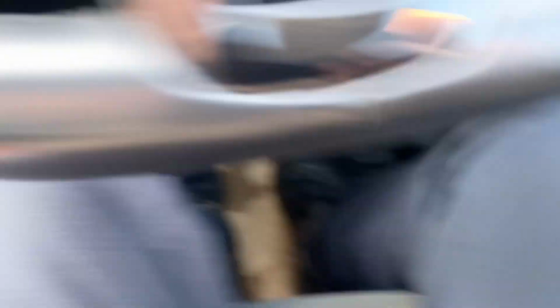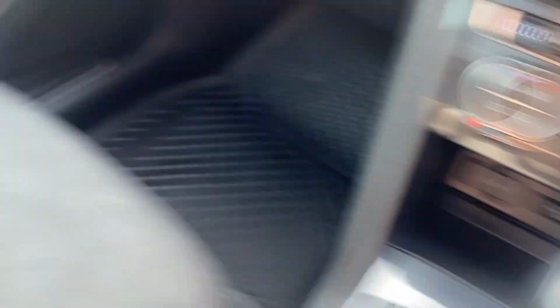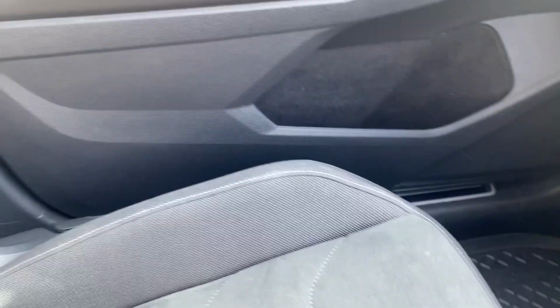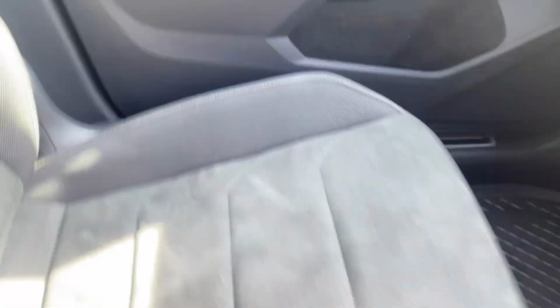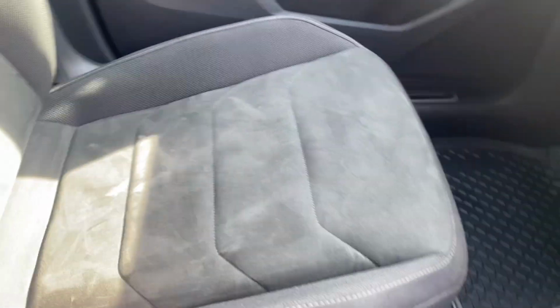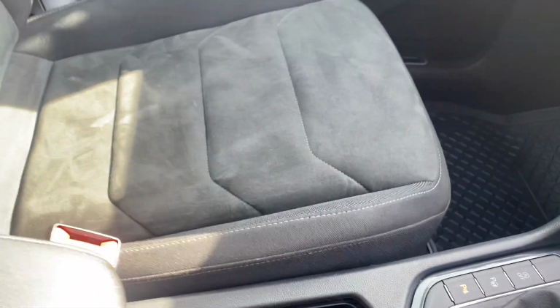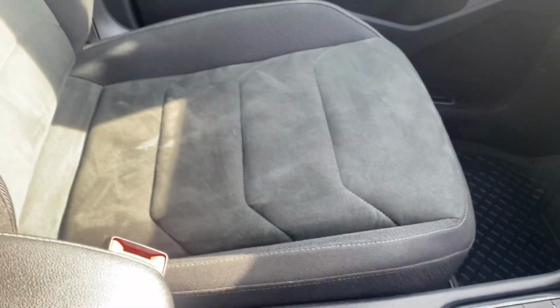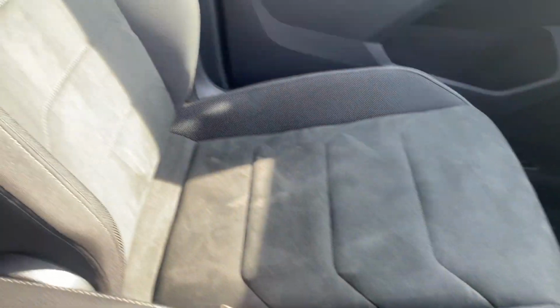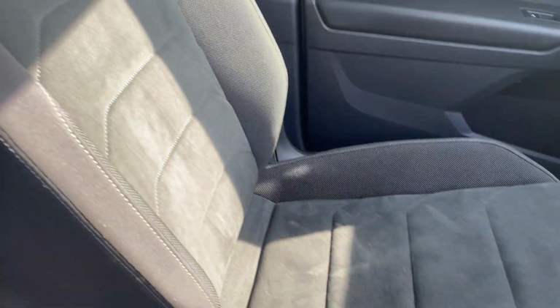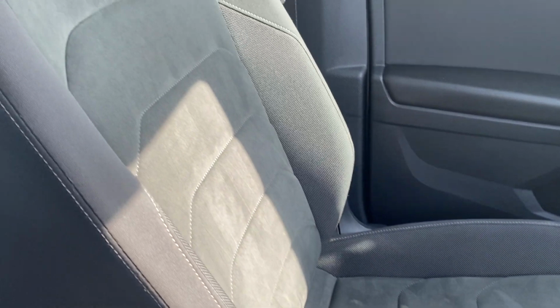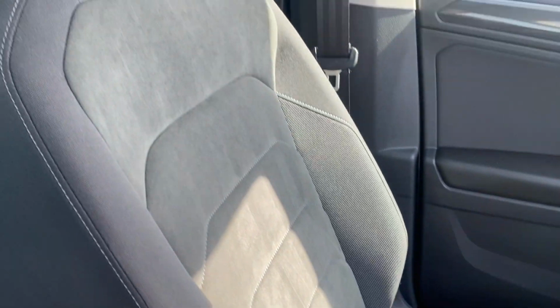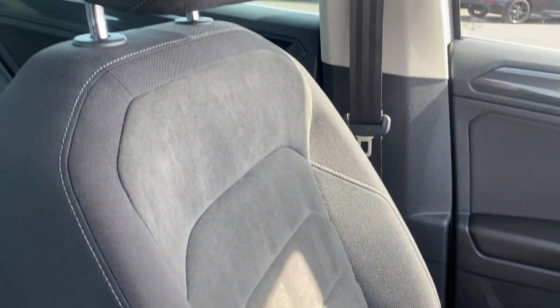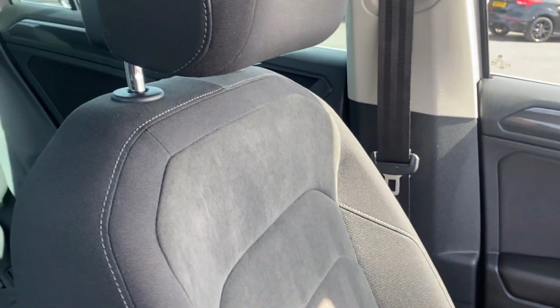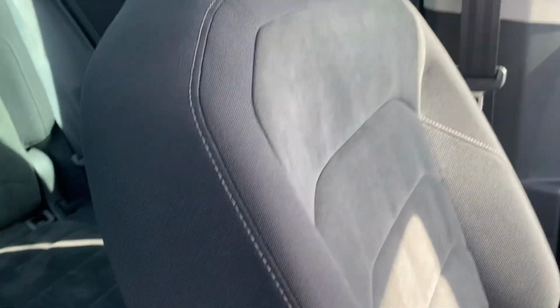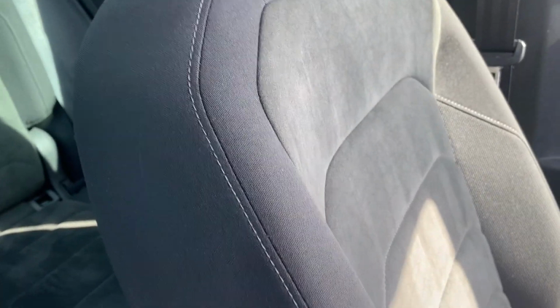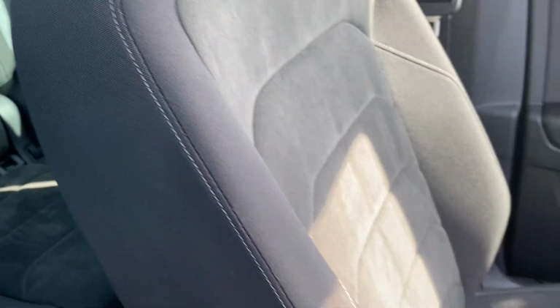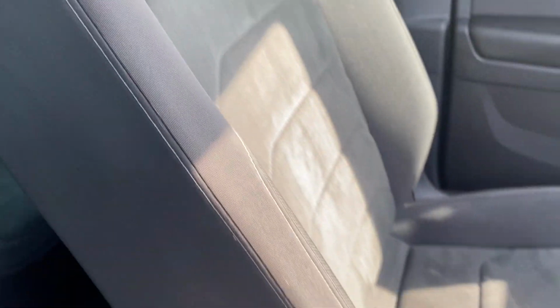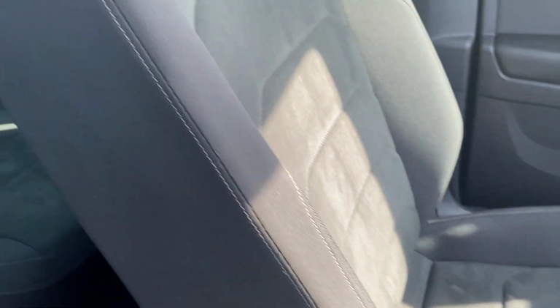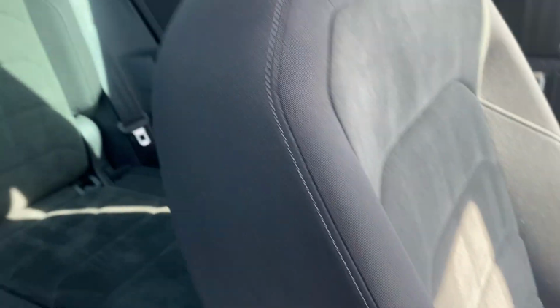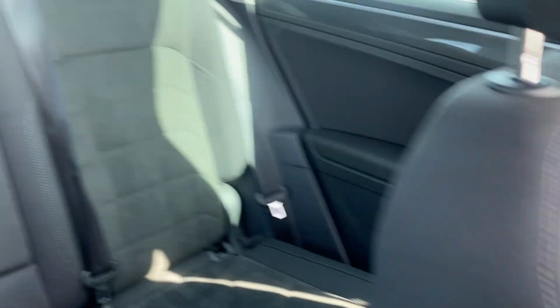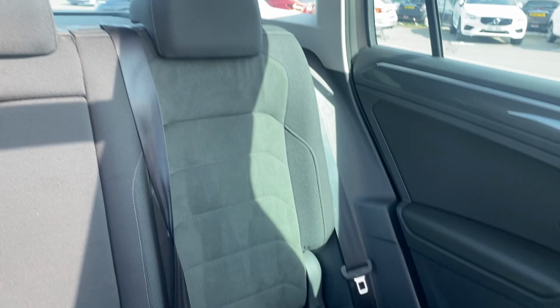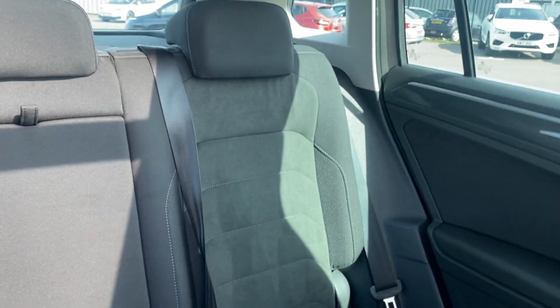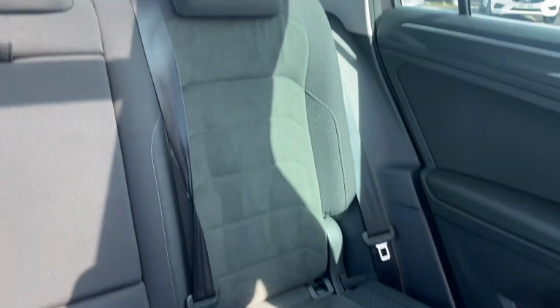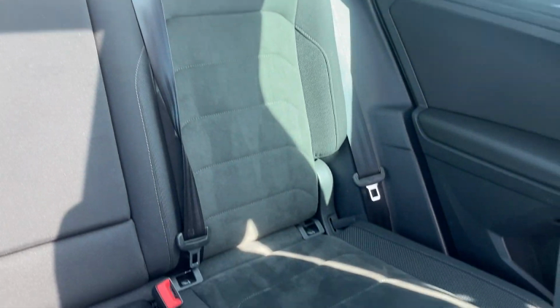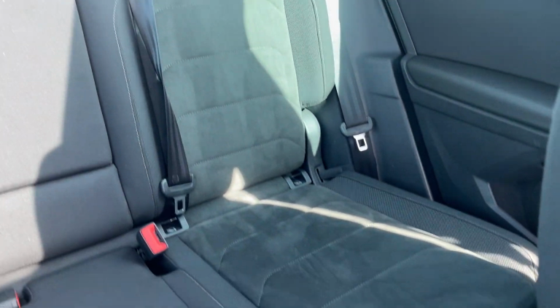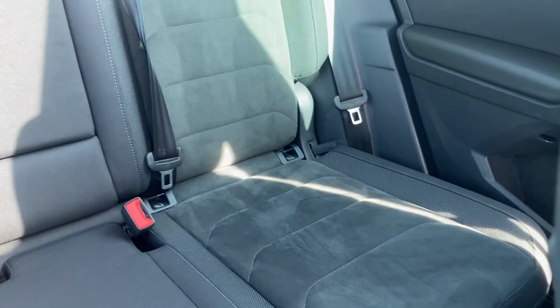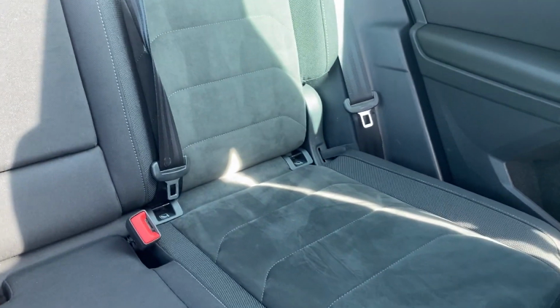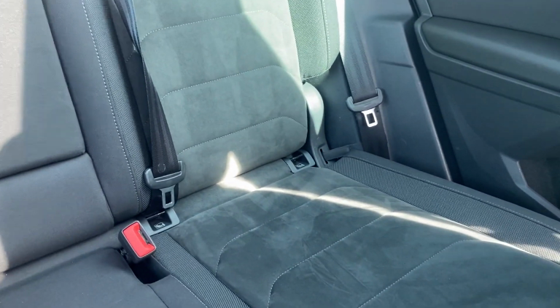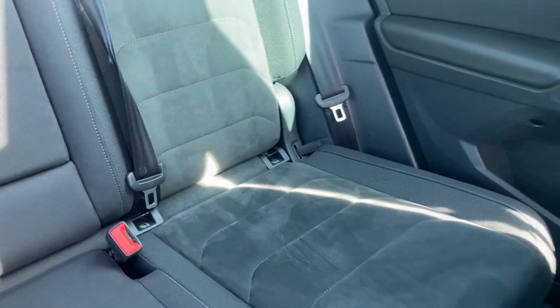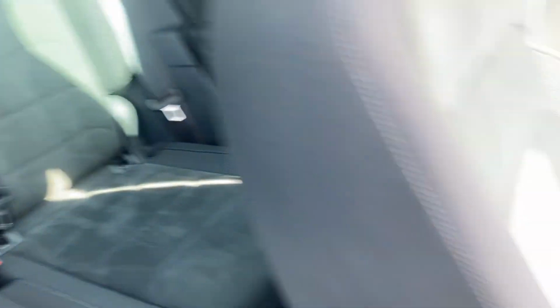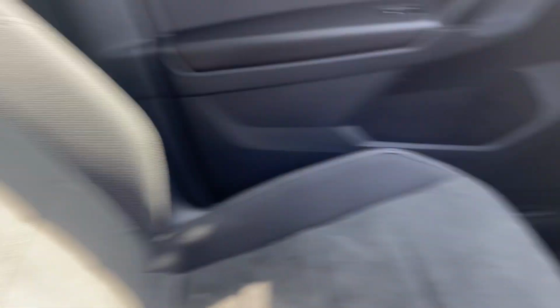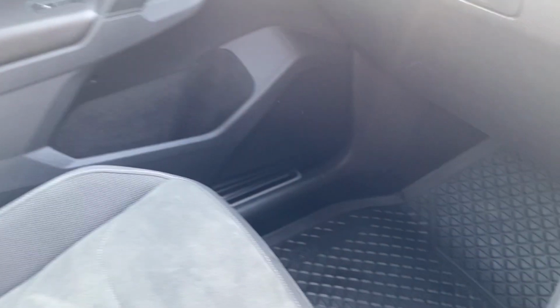The interior features grey cloth upholstery with silver stitching around the outside of the seats, which continues into the rear seats. There are also ISOFIX points at the base of those rear seats.